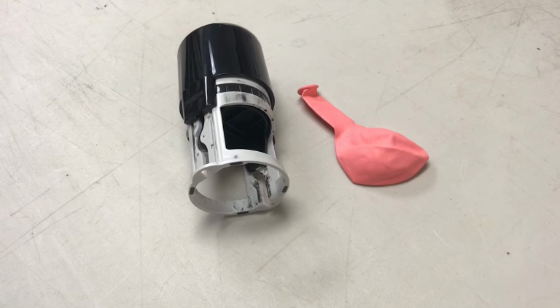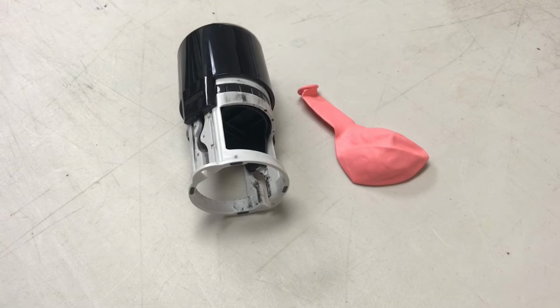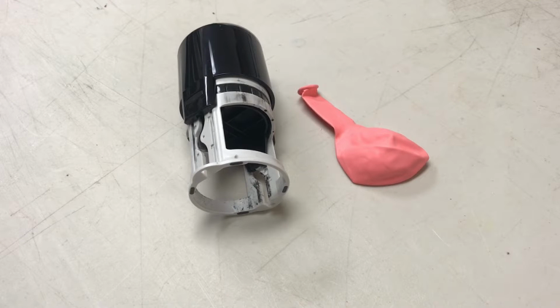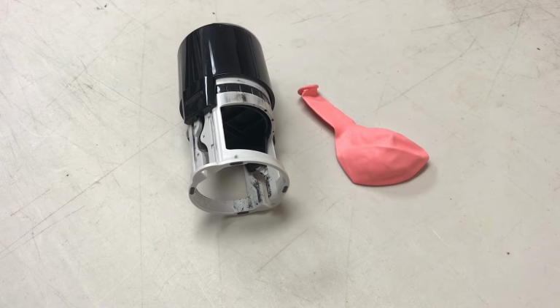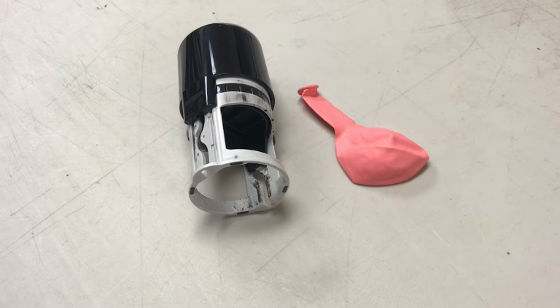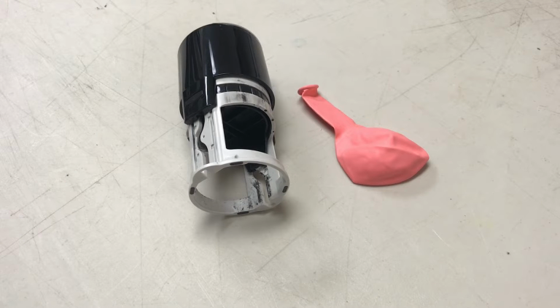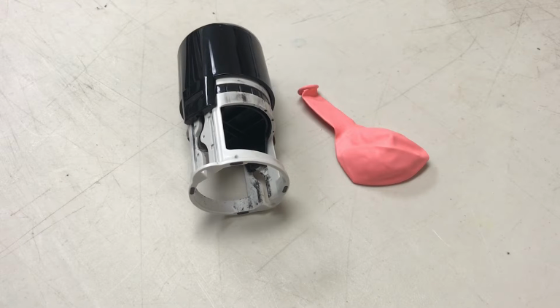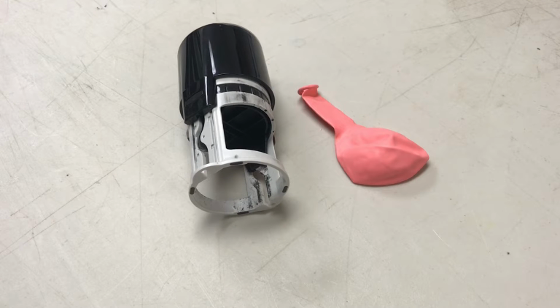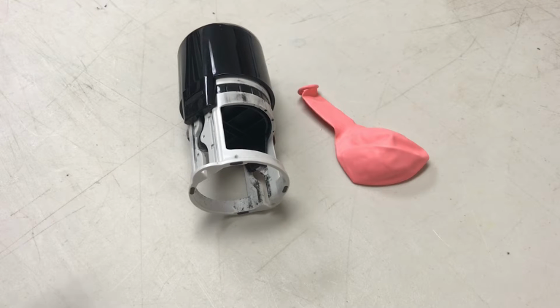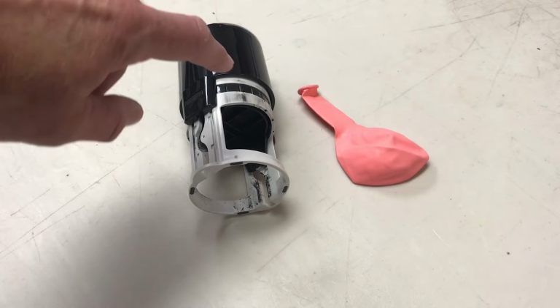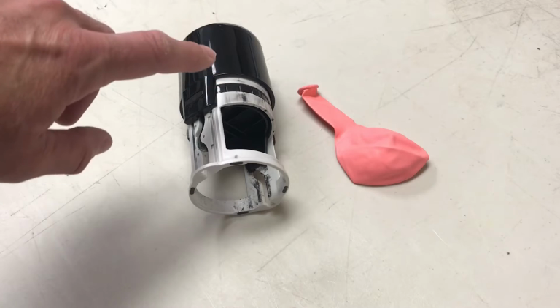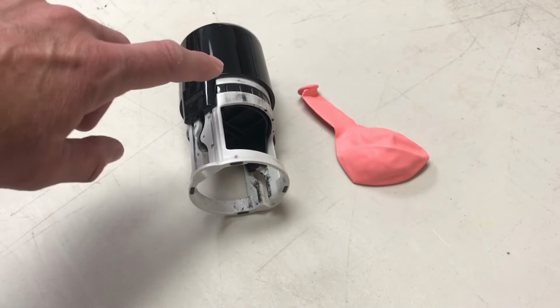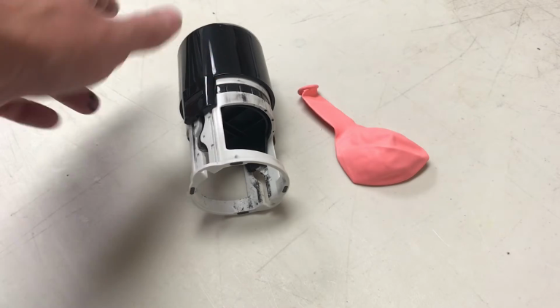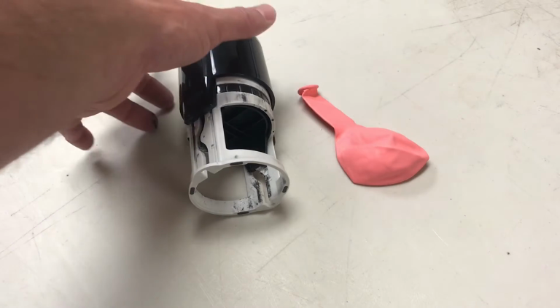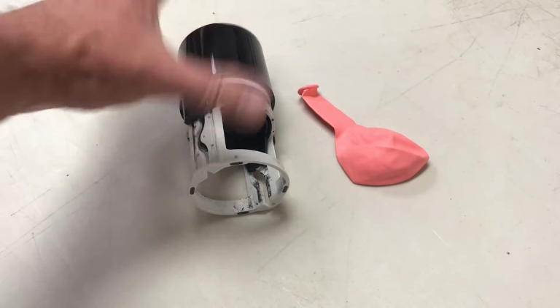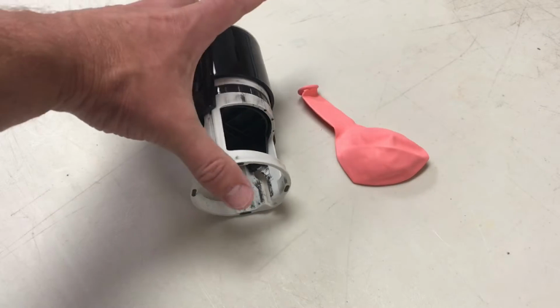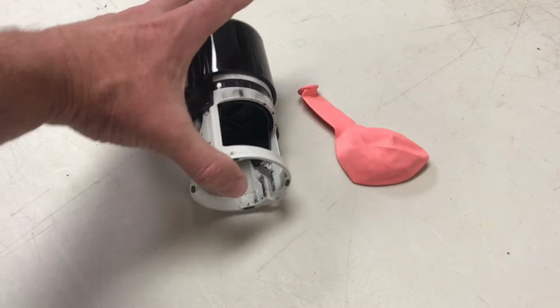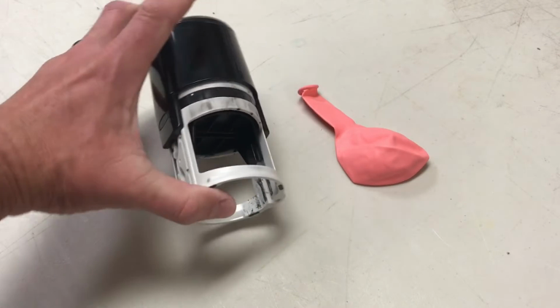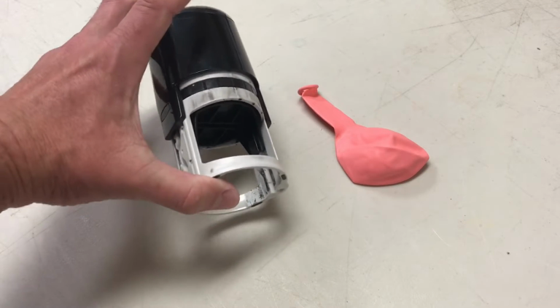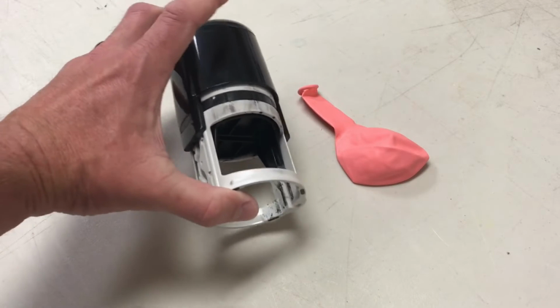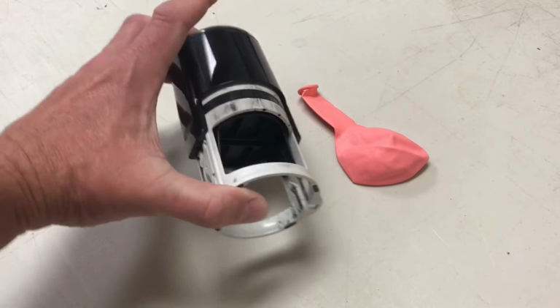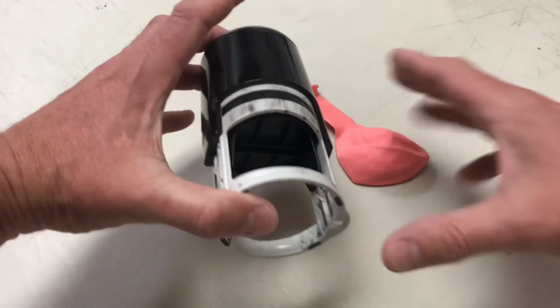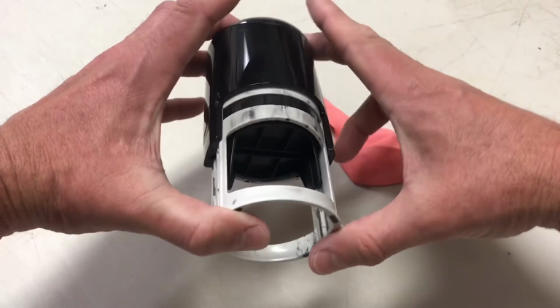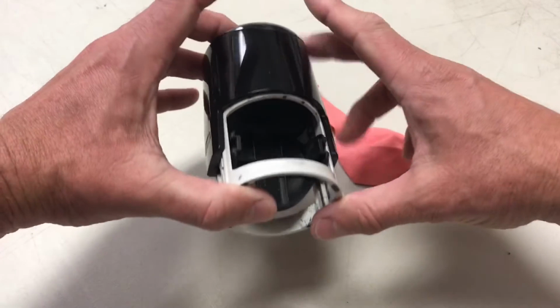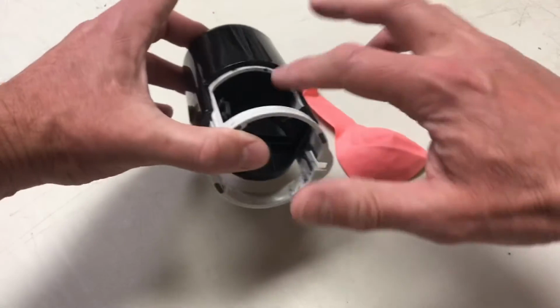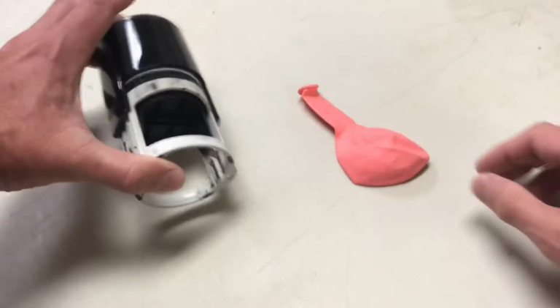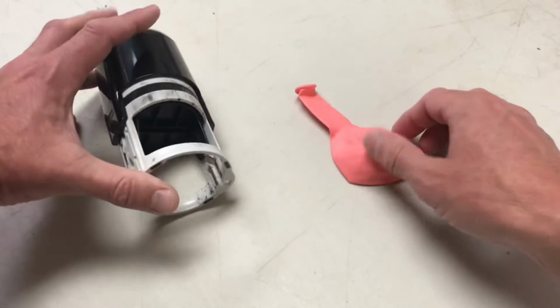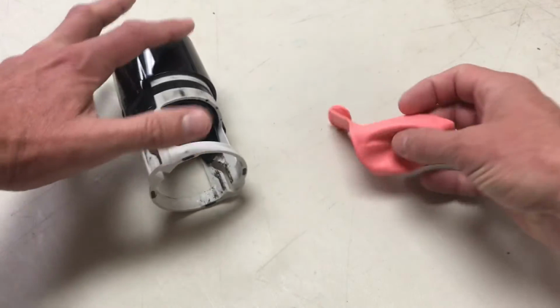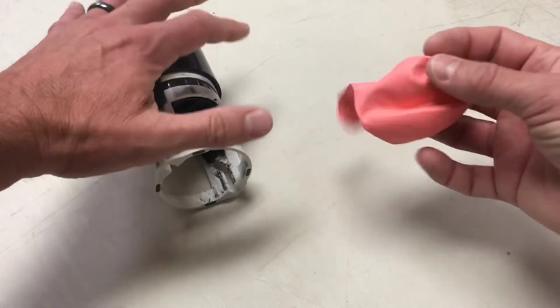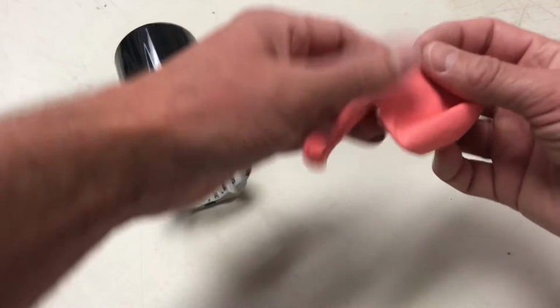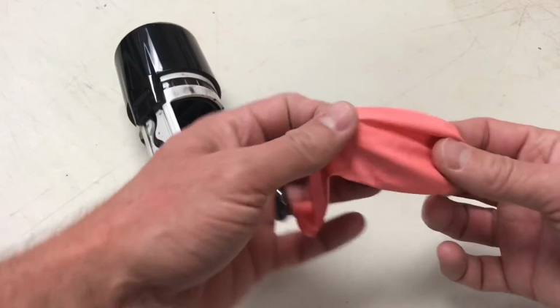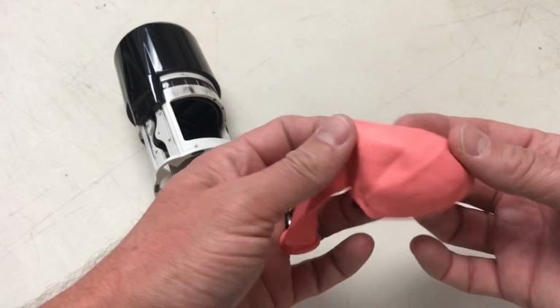Today we're gonna show you how to make a giant fingerprint. Don't worry about this weird-looking contraption — I just brought it in because it's the only thing easy to grab that has ink on it. I'm just gonna use it as a little ink pad, and then I have a regular balloon.